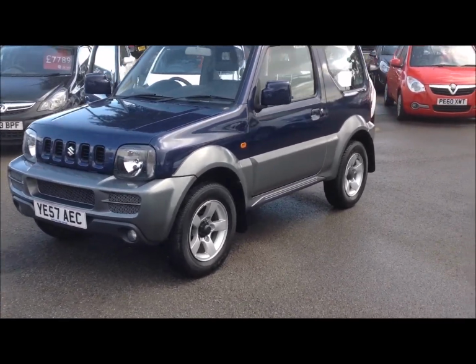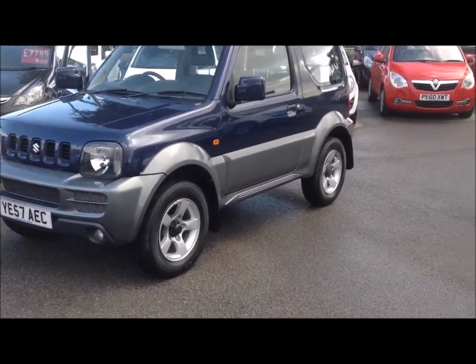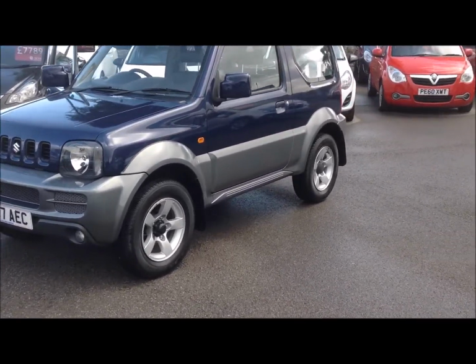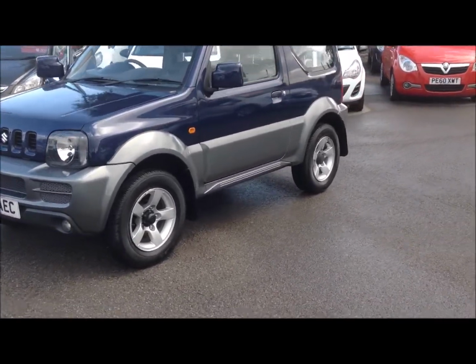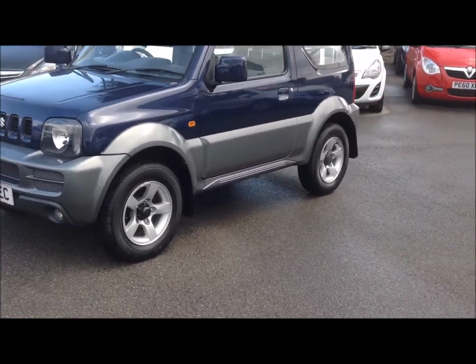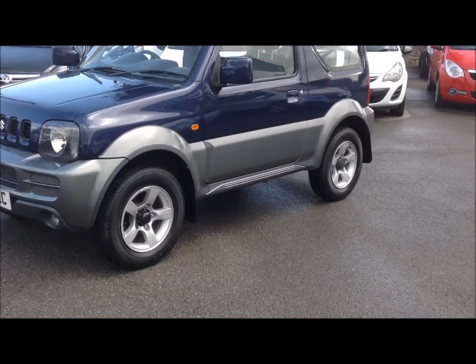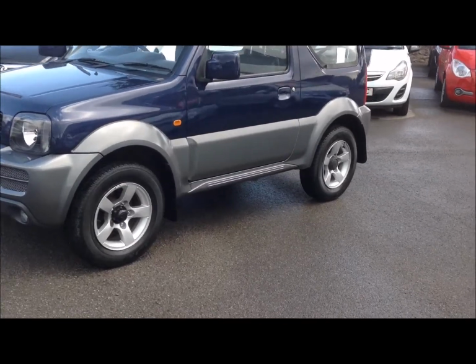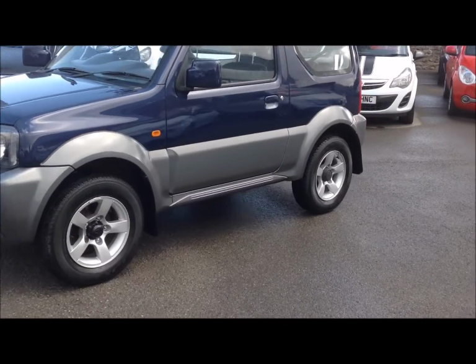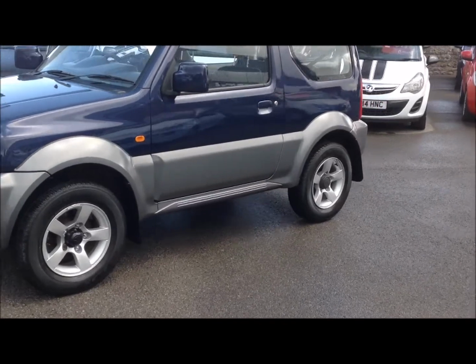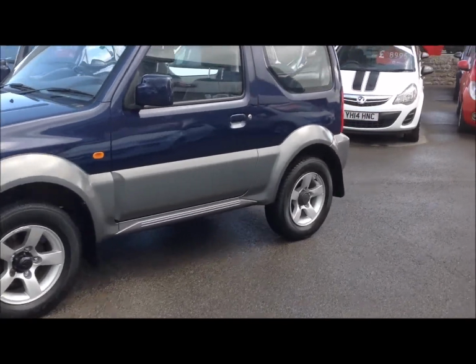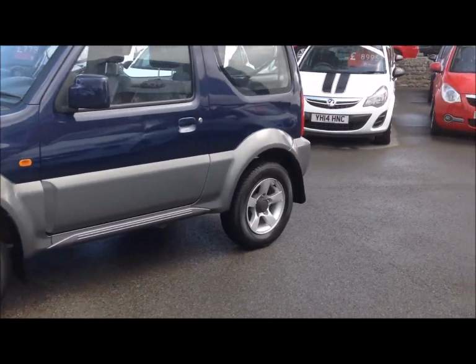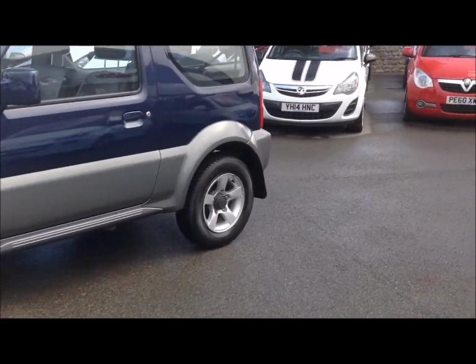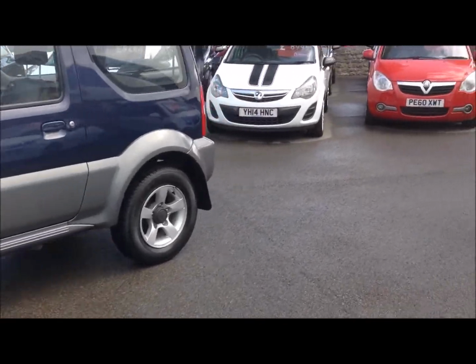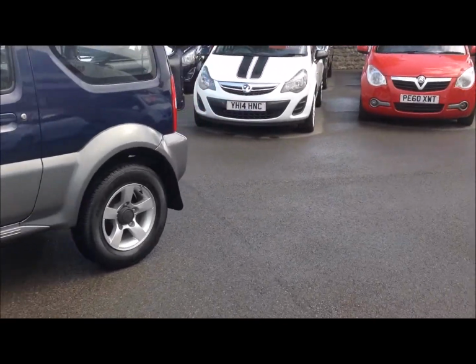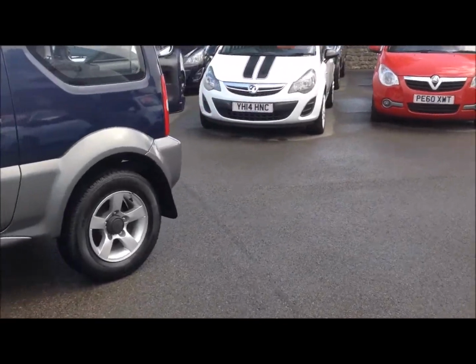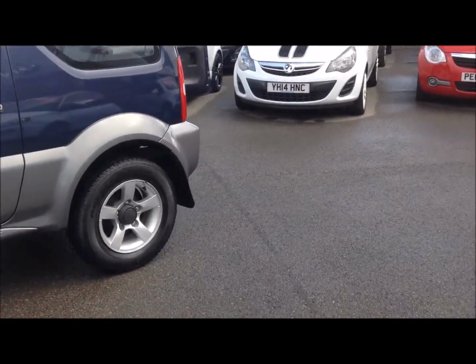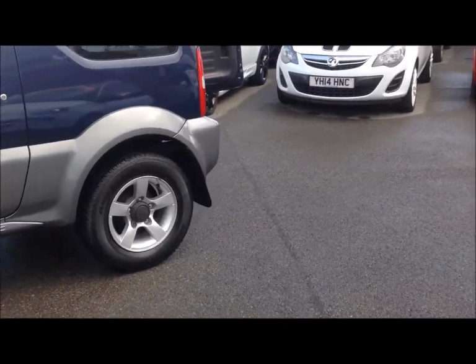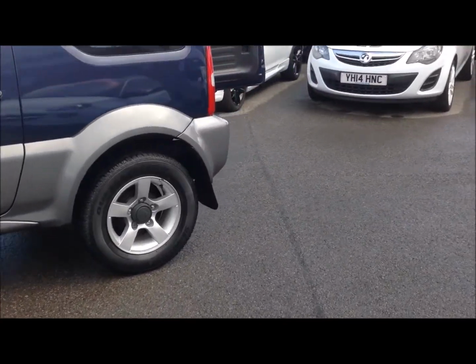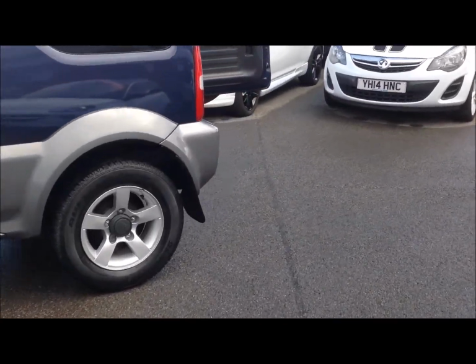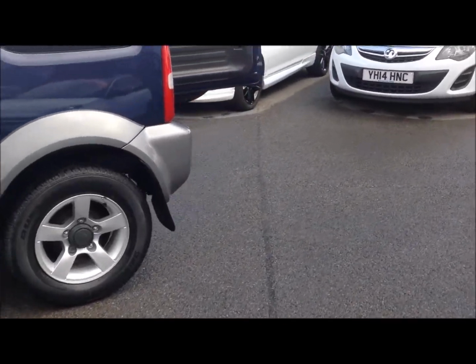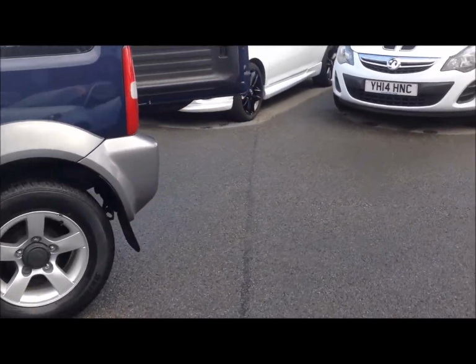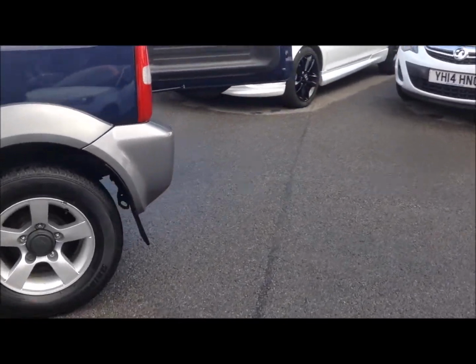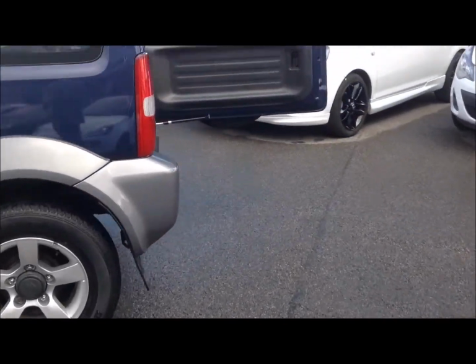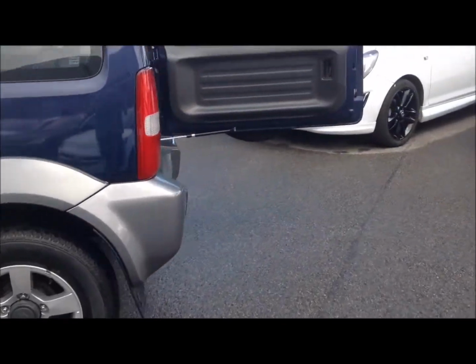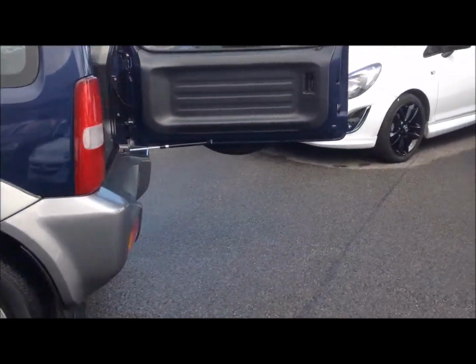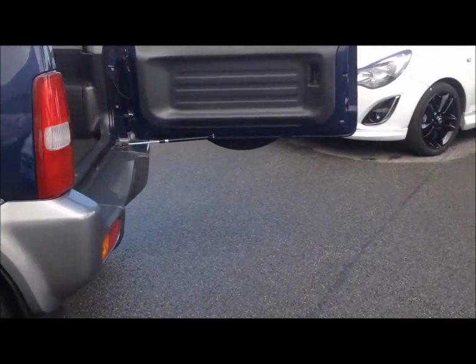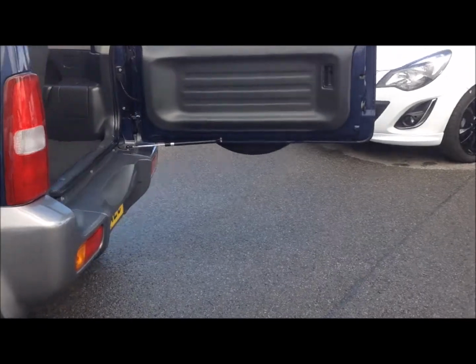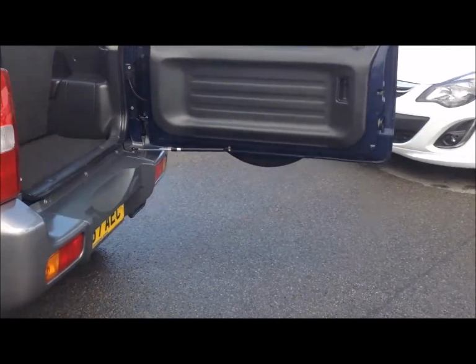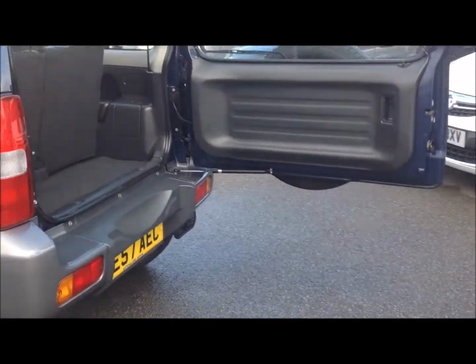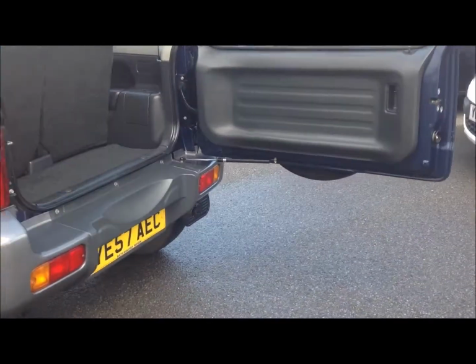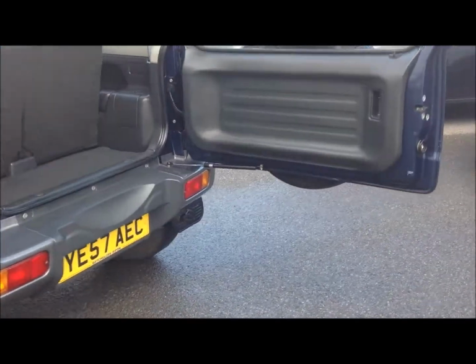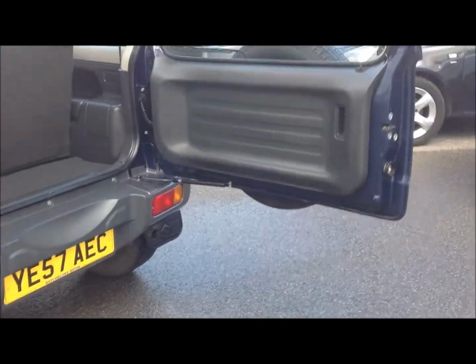This car has alloy wheels as well as three doors, and as we move around the back of the car you can see it has a good boot size.